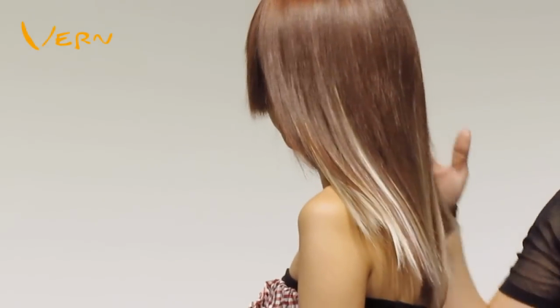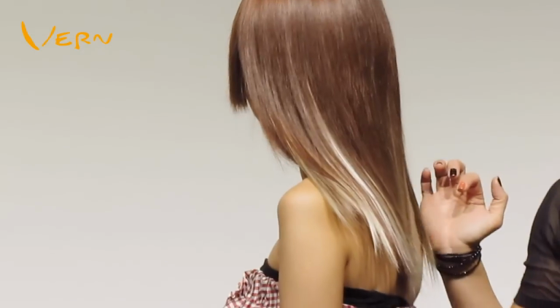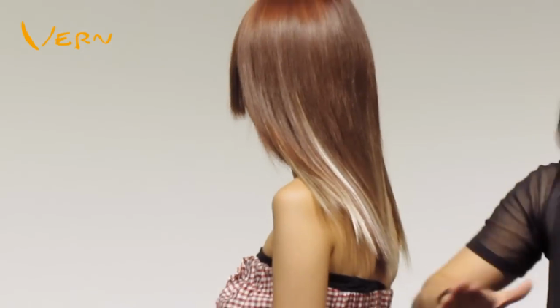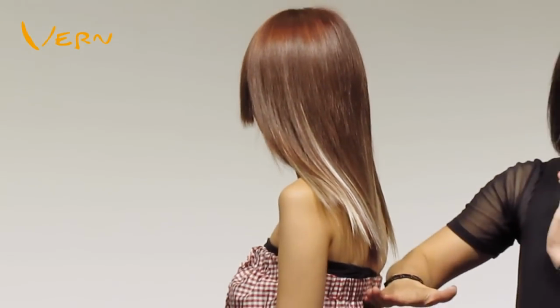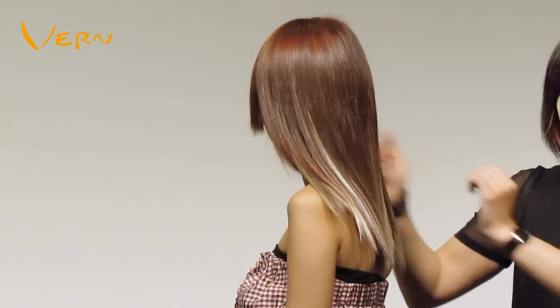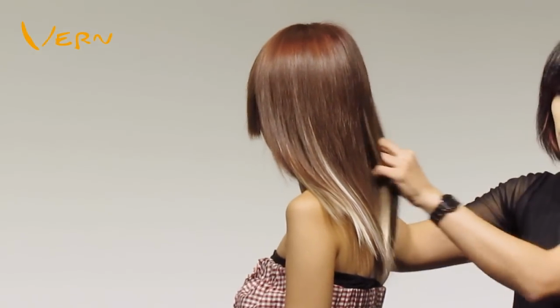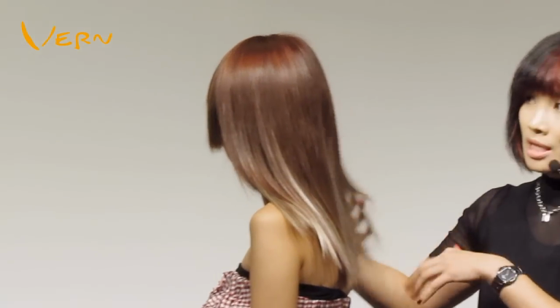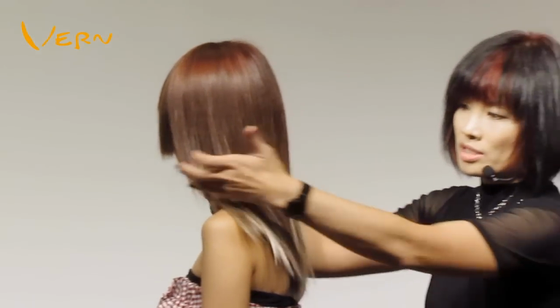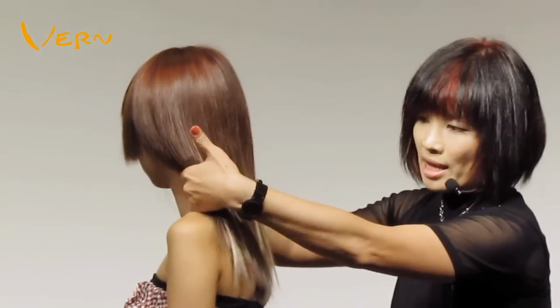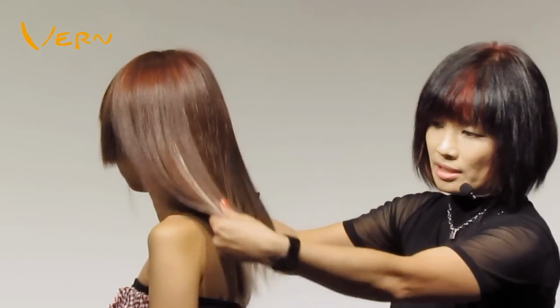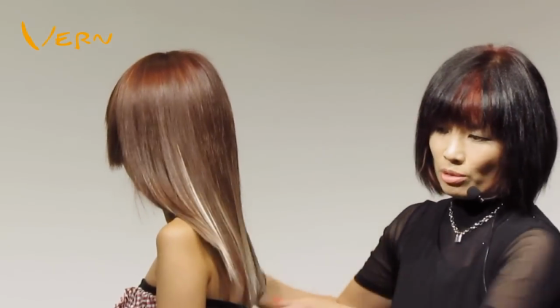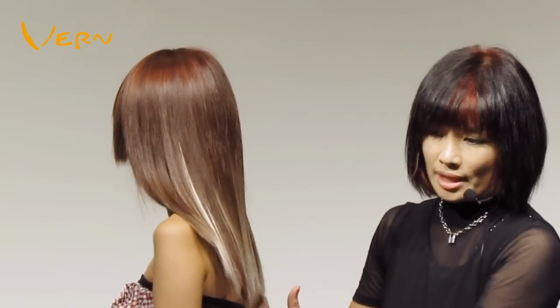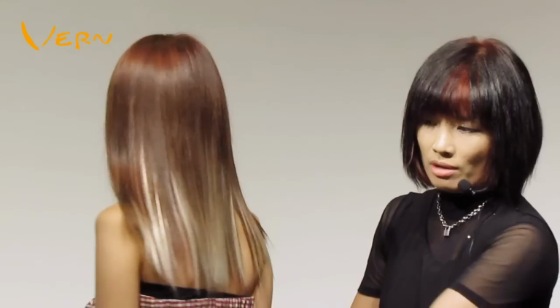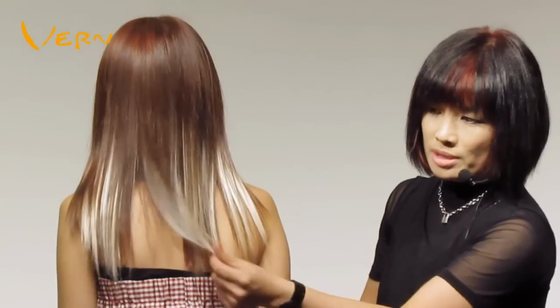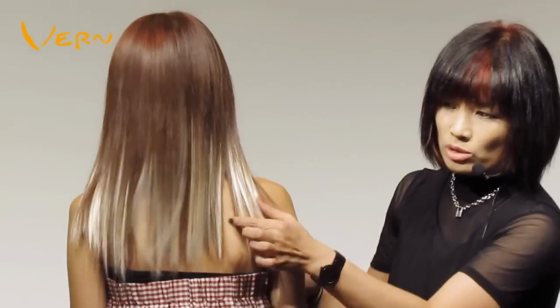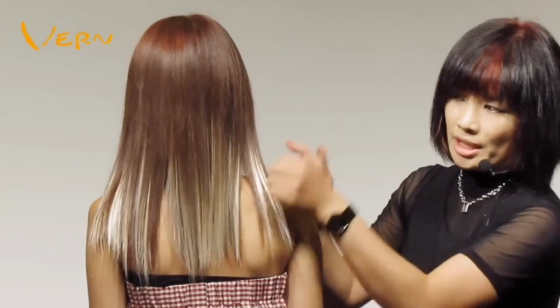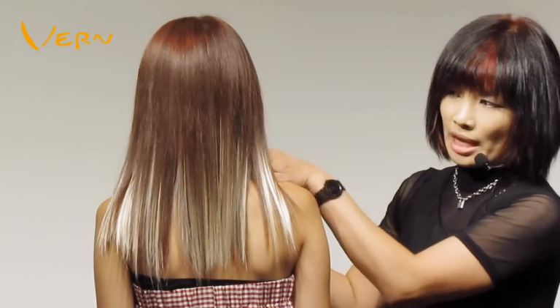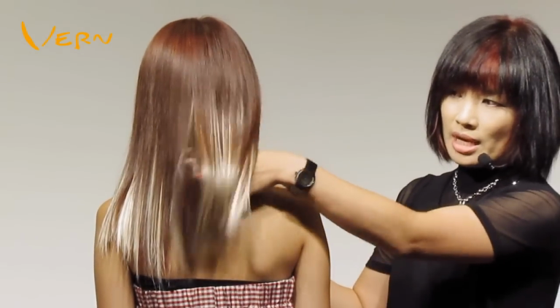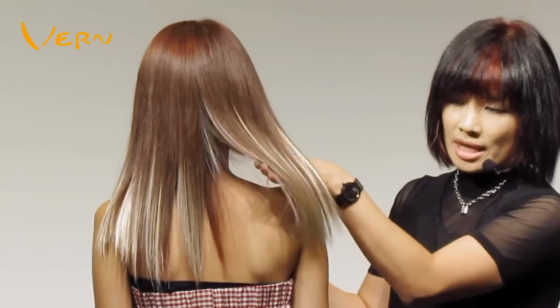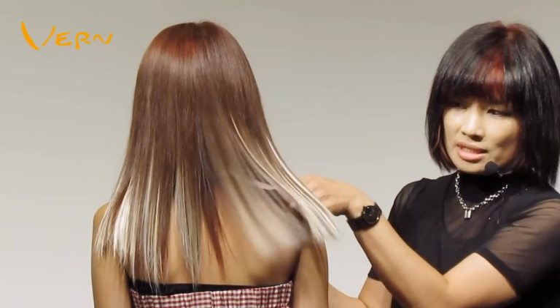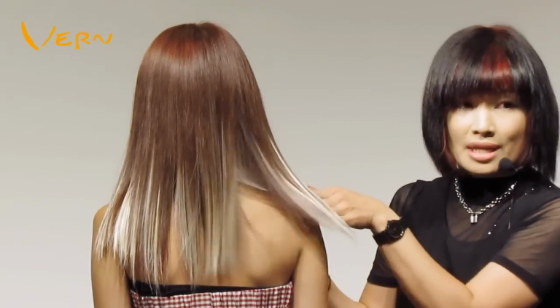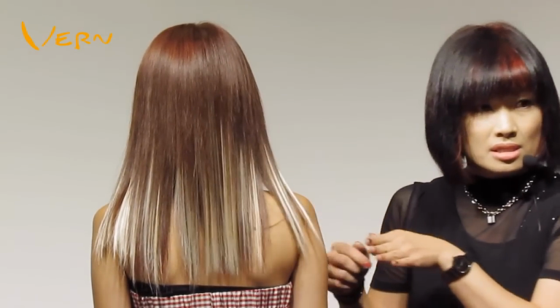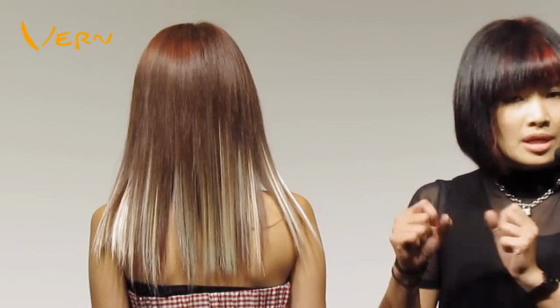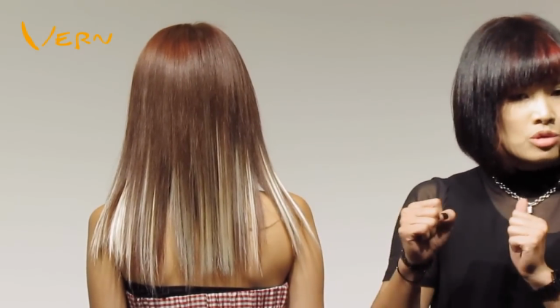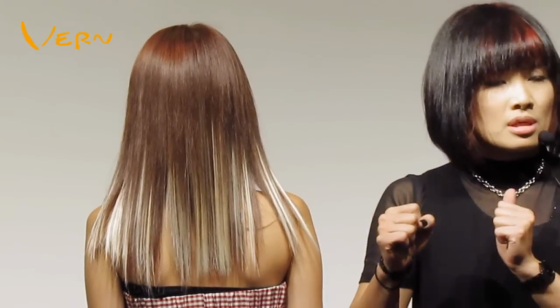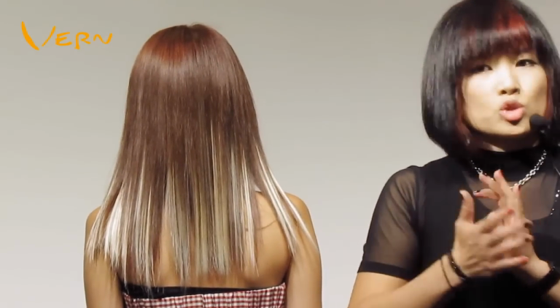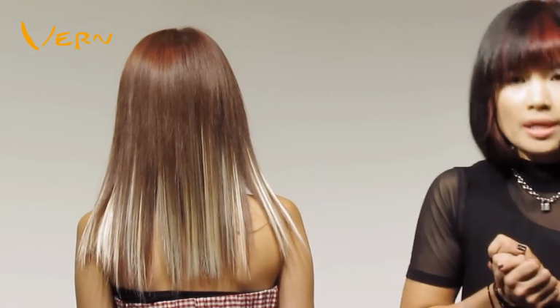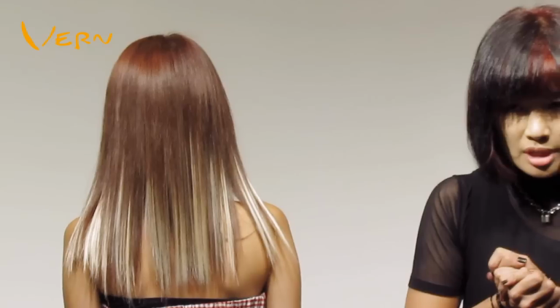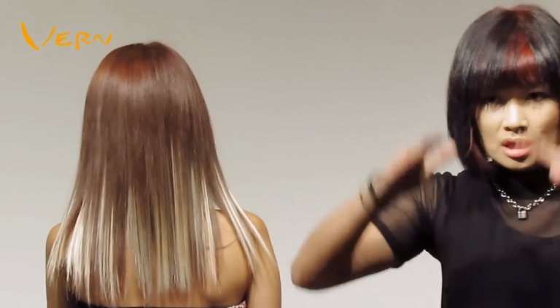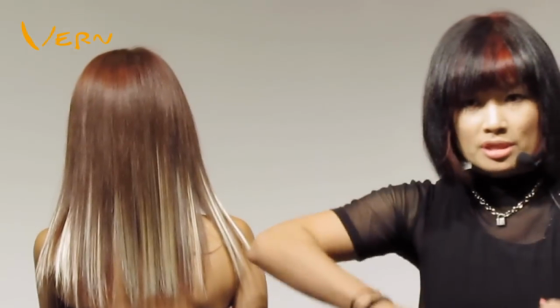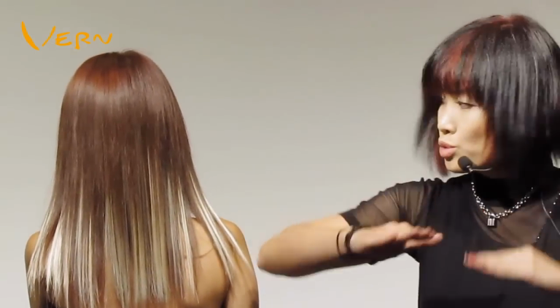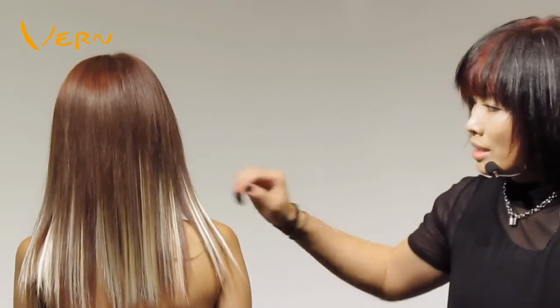As the extensions are longer, I use Vern Intelligent Combined texturizing scissors to texturize and cut, creating natural hair ends, so the natural hair and extensions could be connected impeccably.